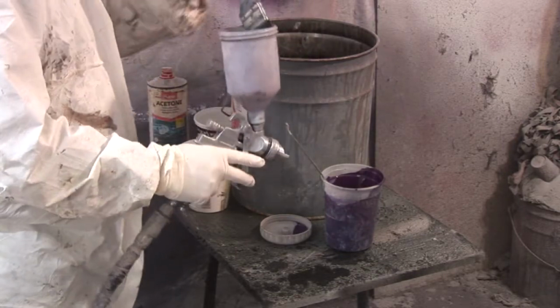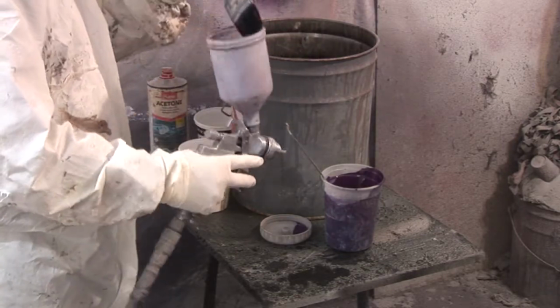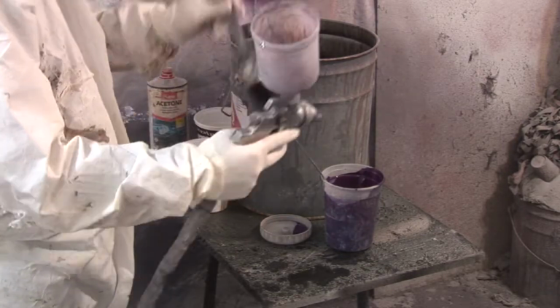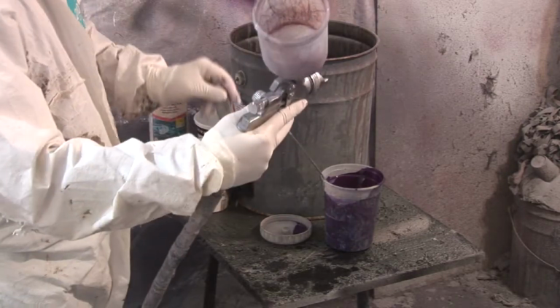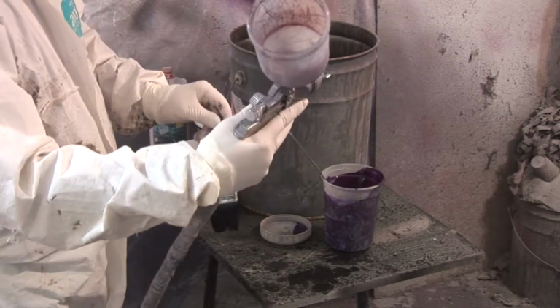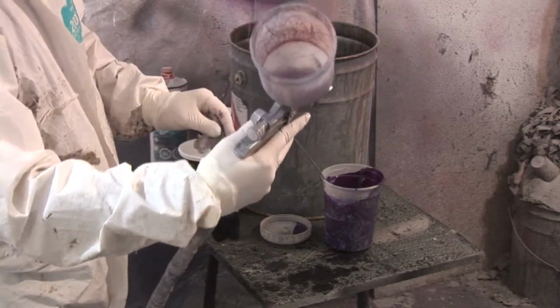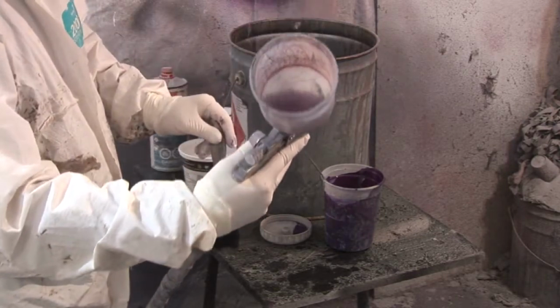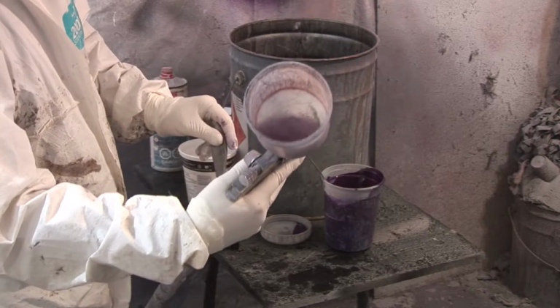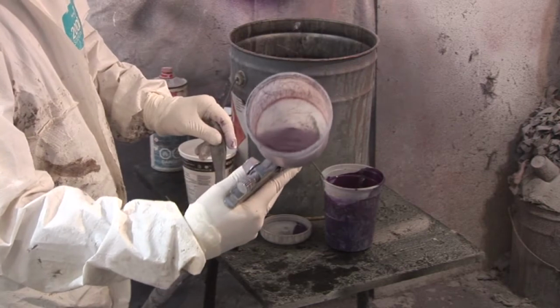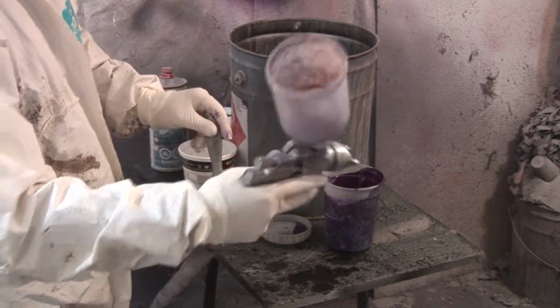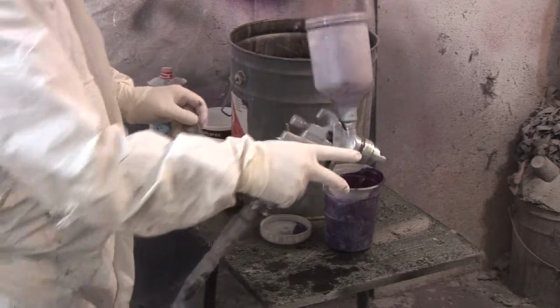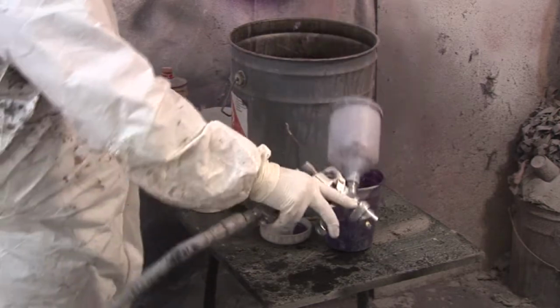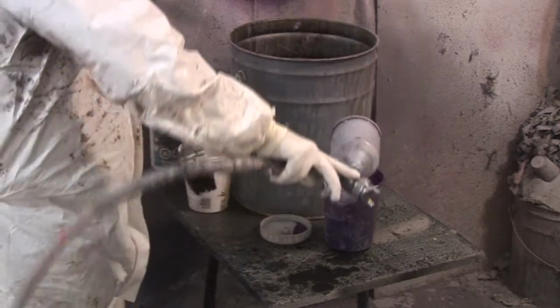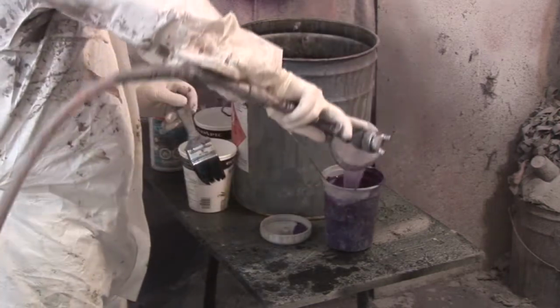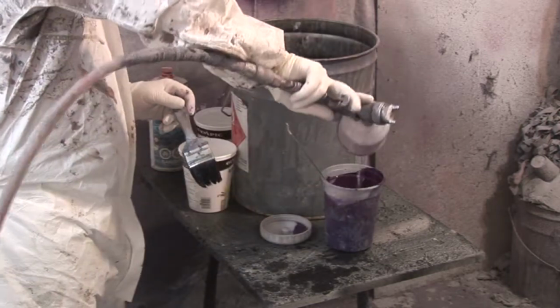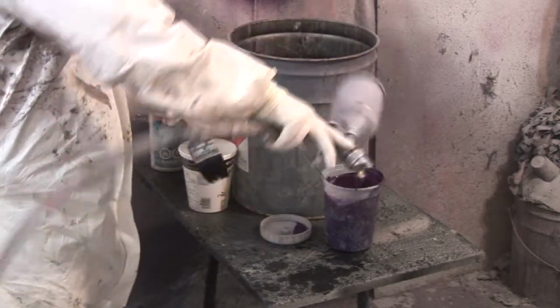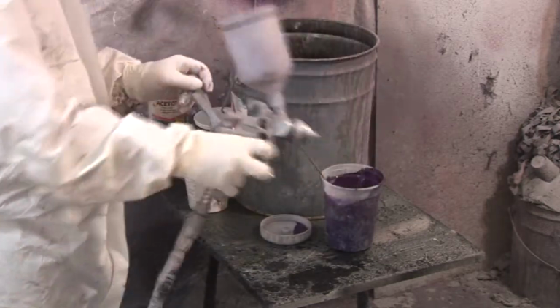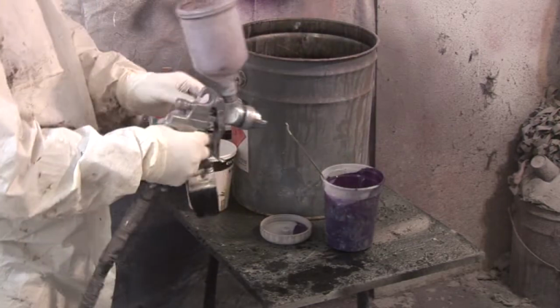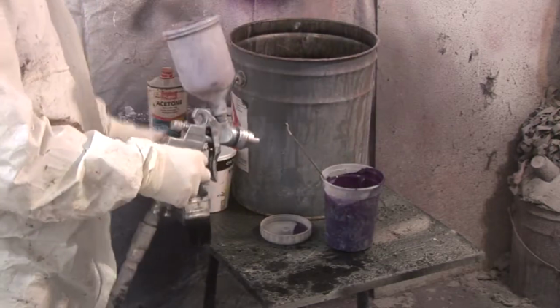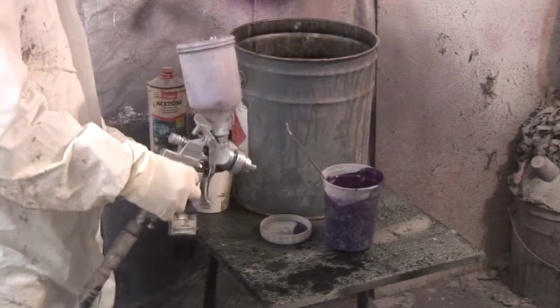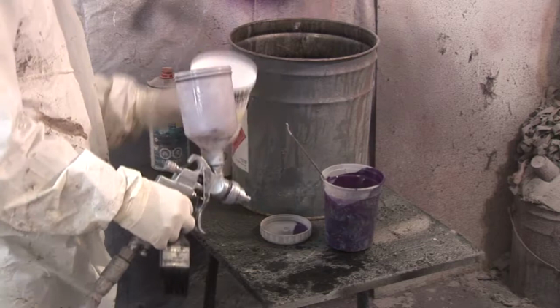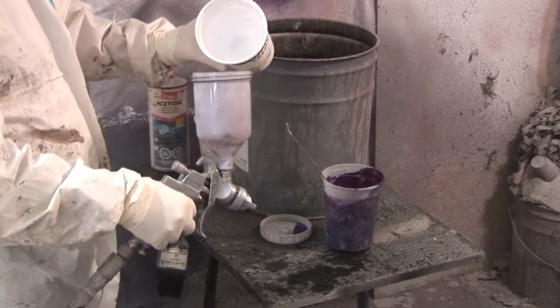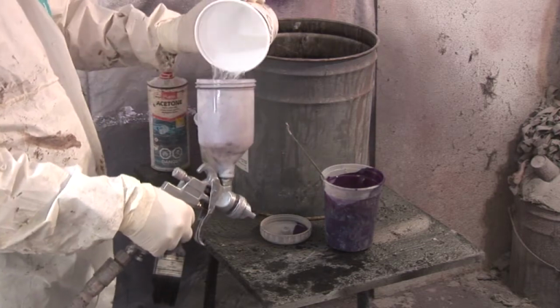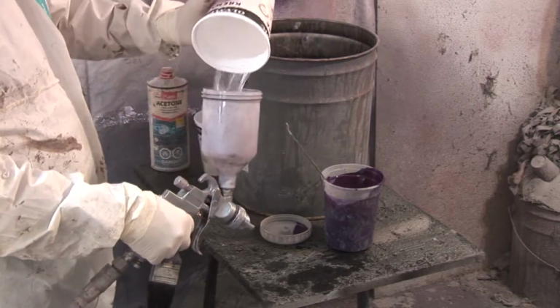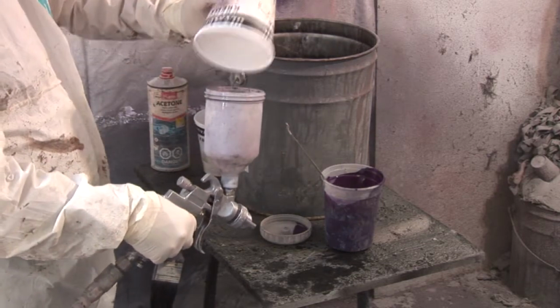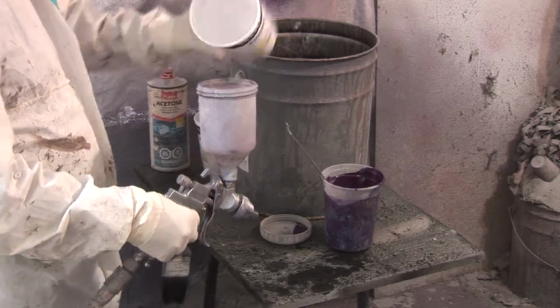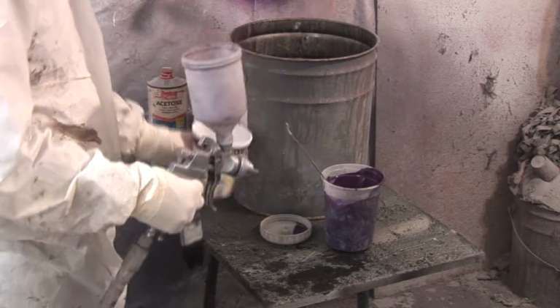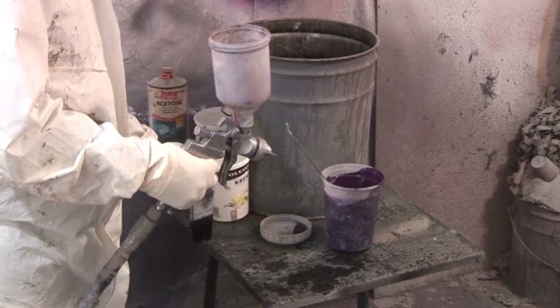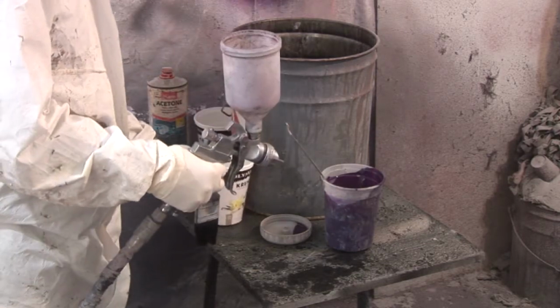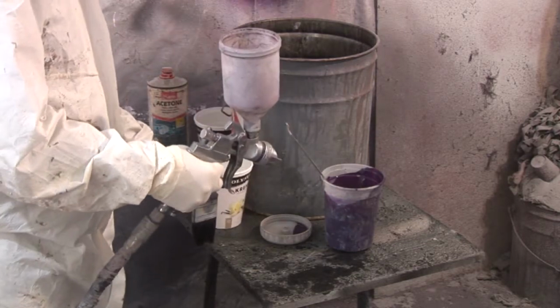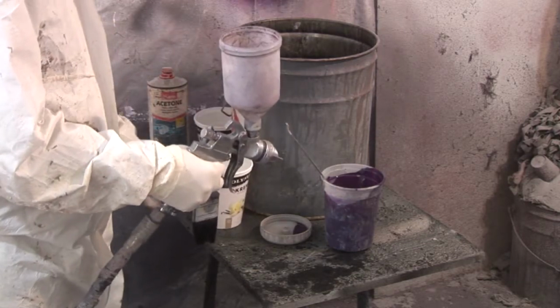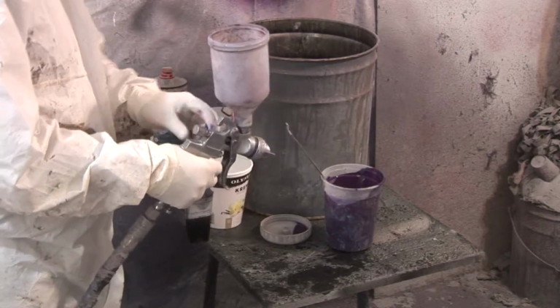You can see it's pretty clean, though there's still a bit of color. So we're going to keep adding acetone and backwashing until we get a clear liquid, and that will tell us that all the fluid passages are clean.